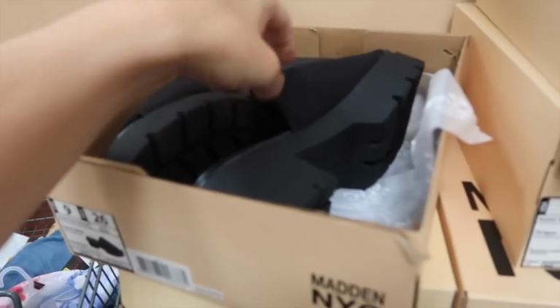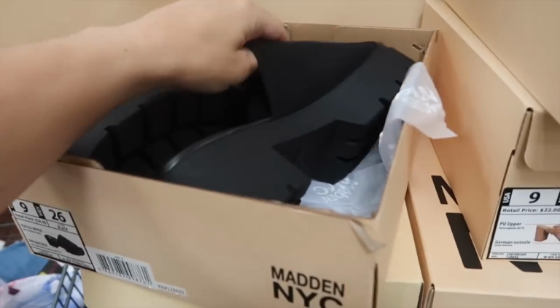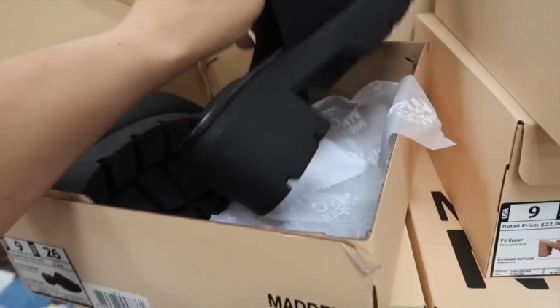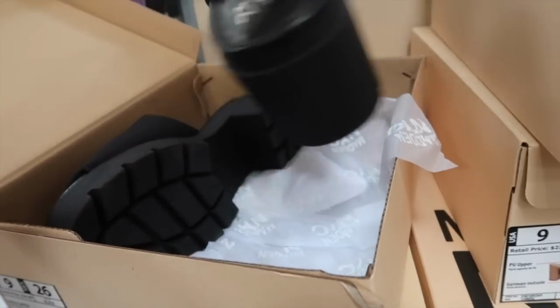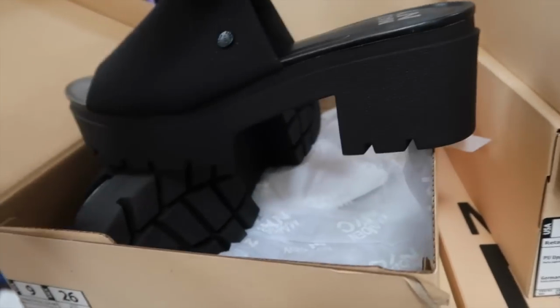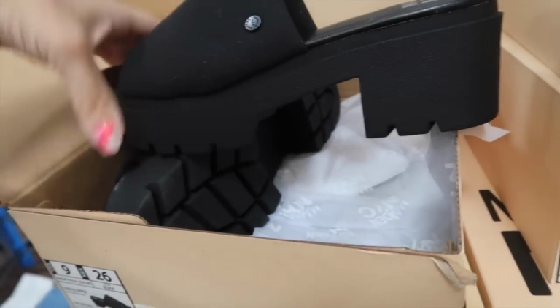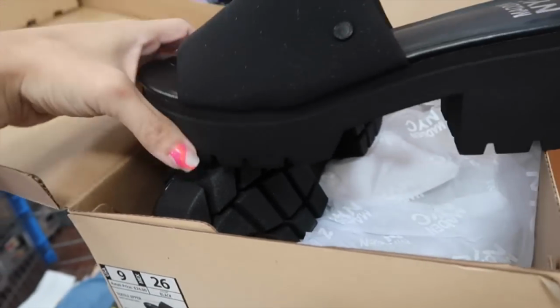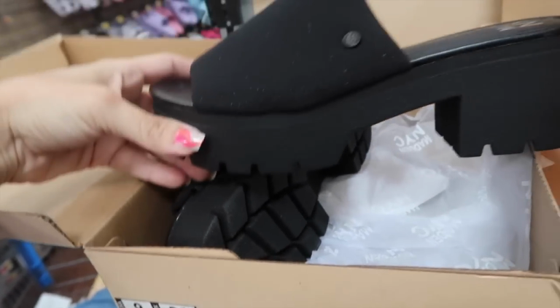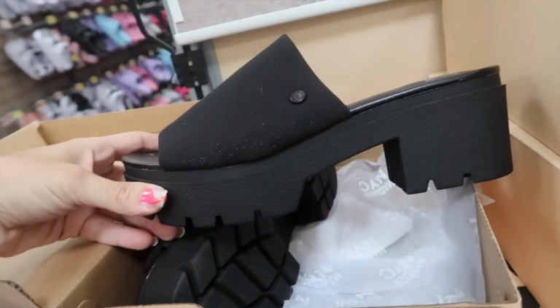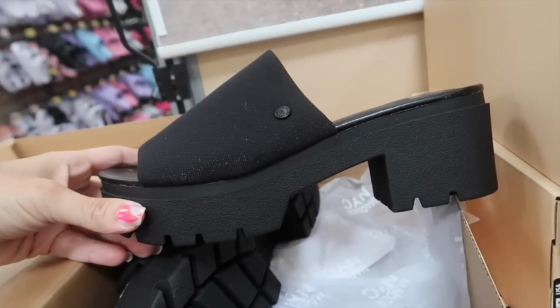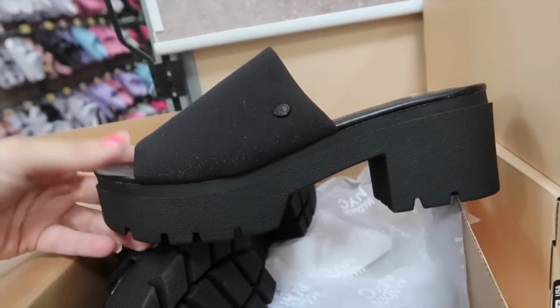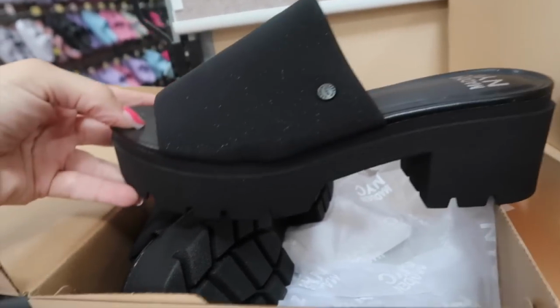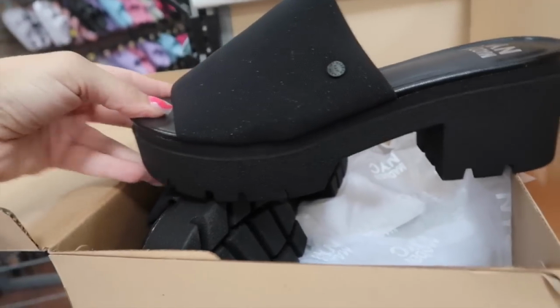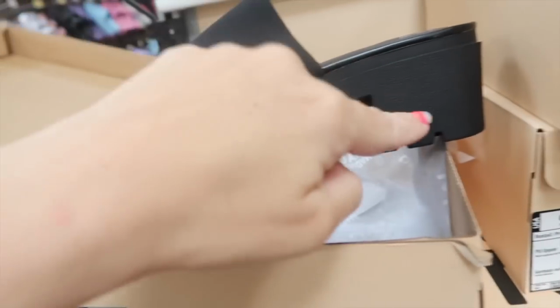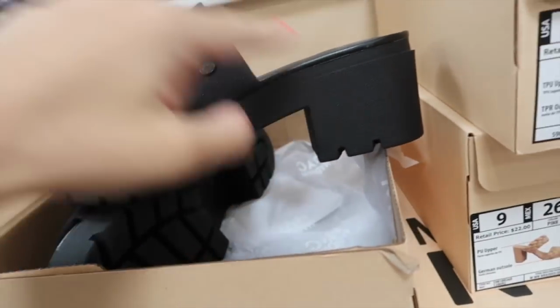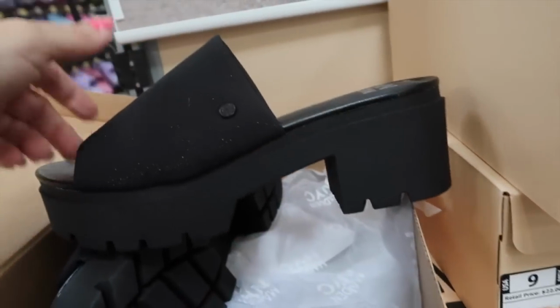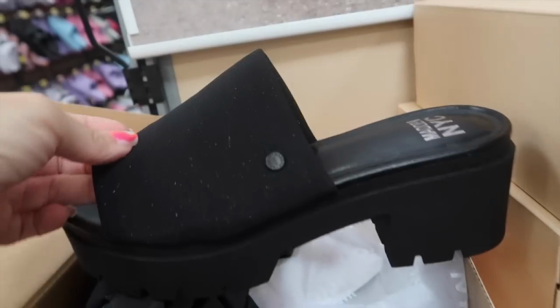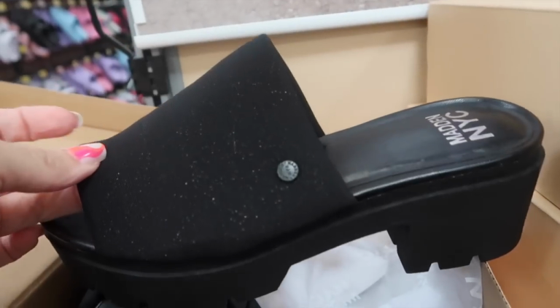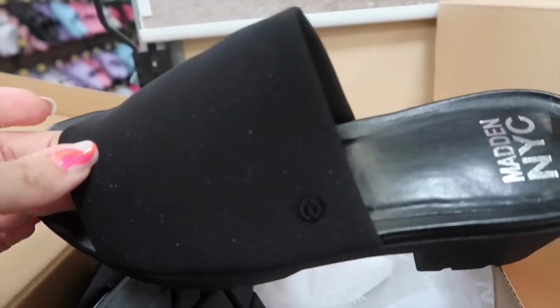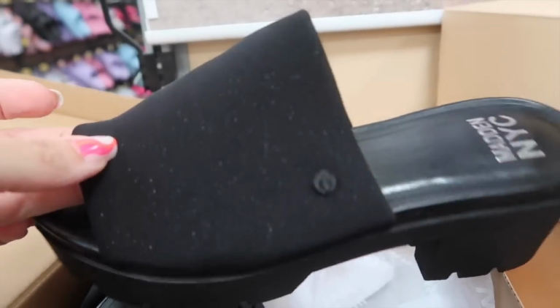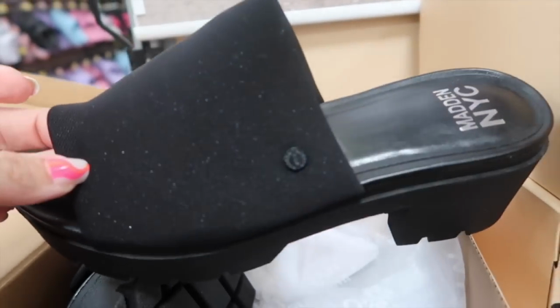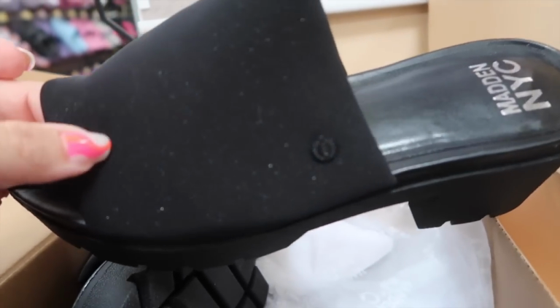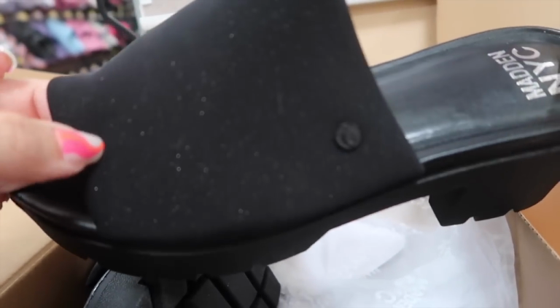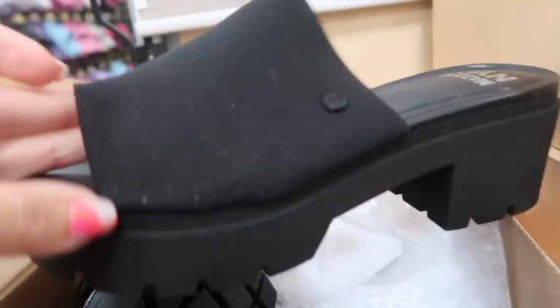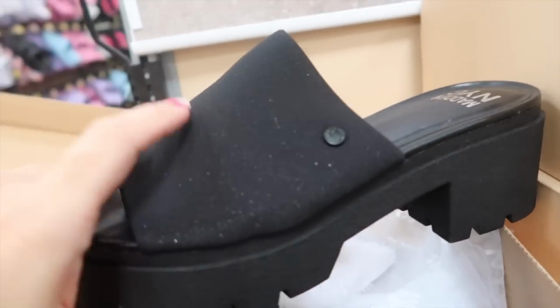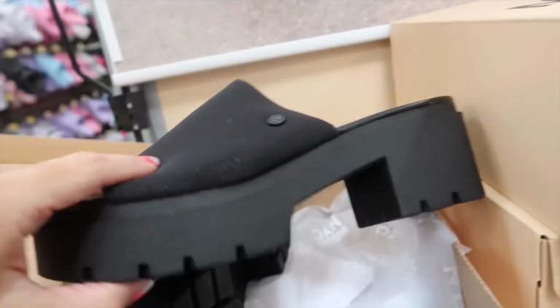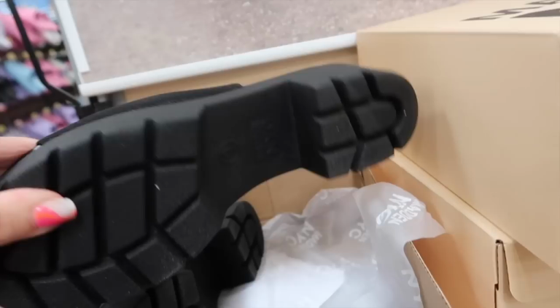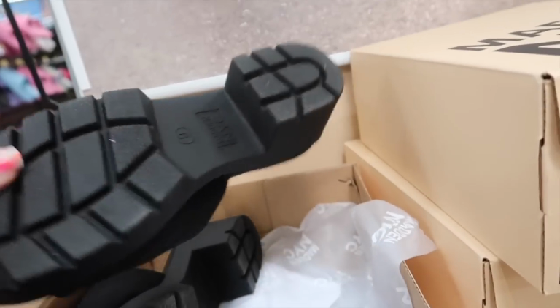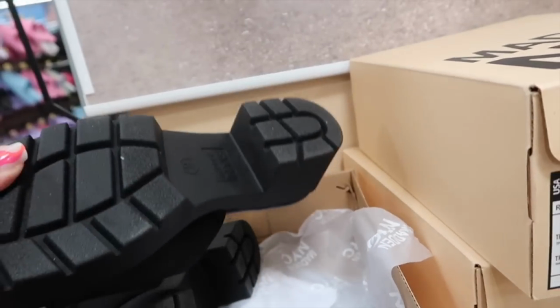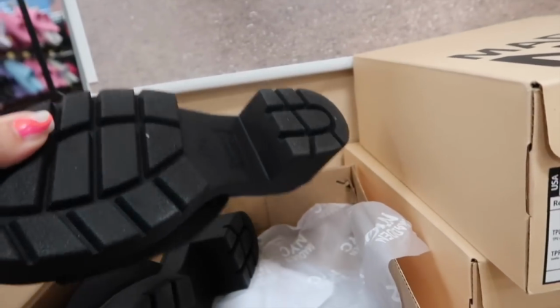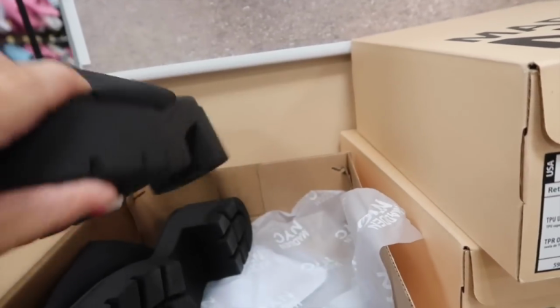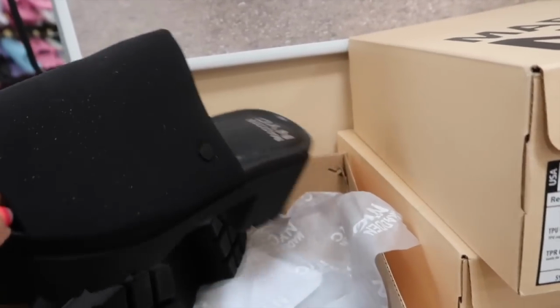These are also new for Madden NYC. They have the platform with the chunky heel, the mesh slide. There's a little bit of shimmer to it, very subtle. These are $24.